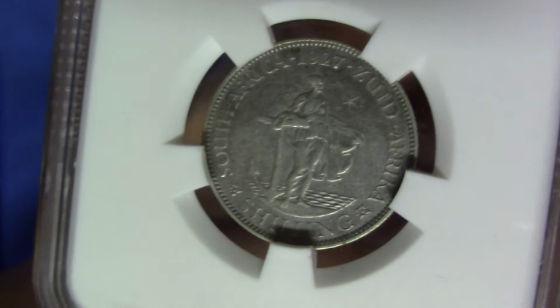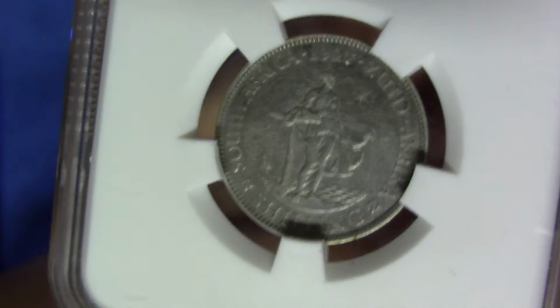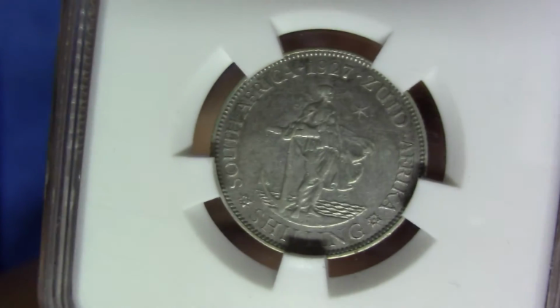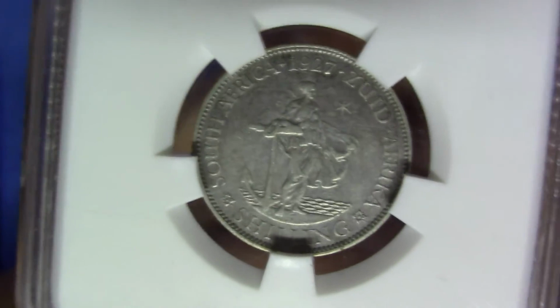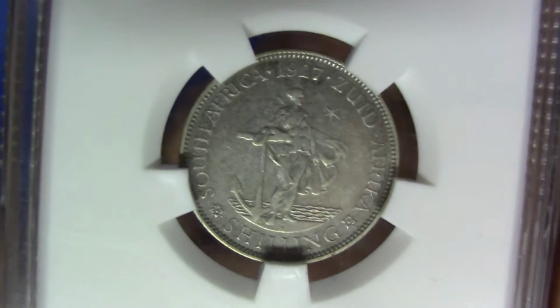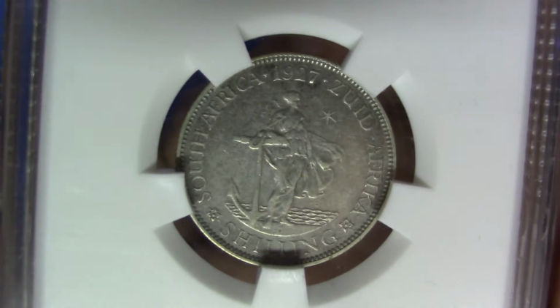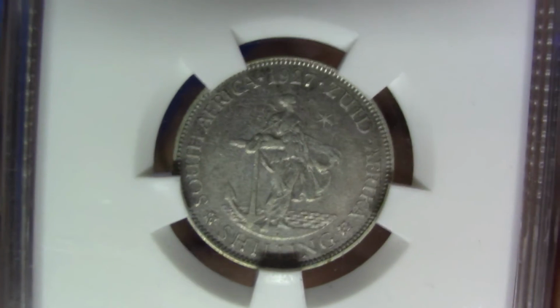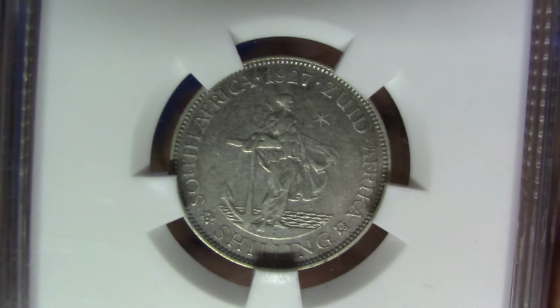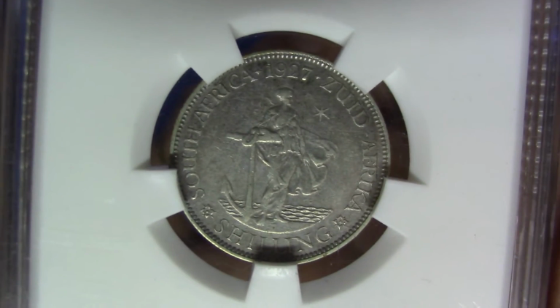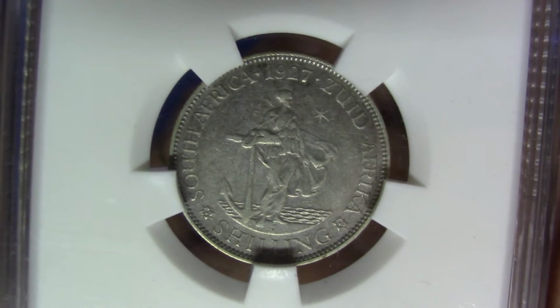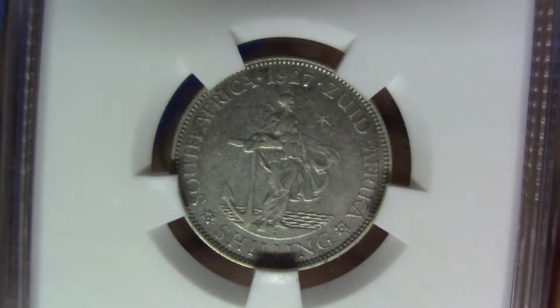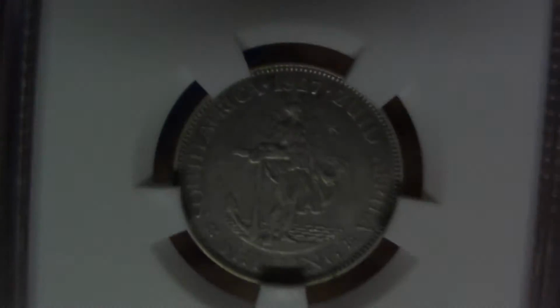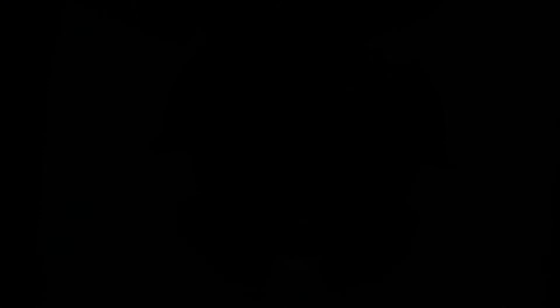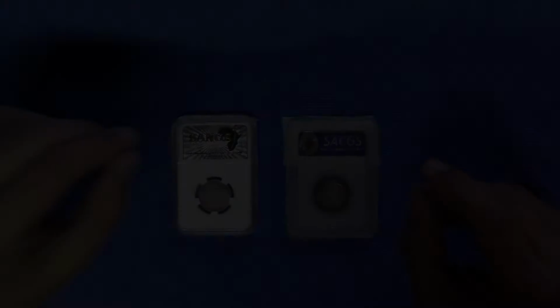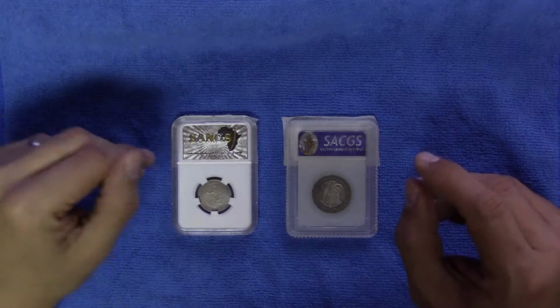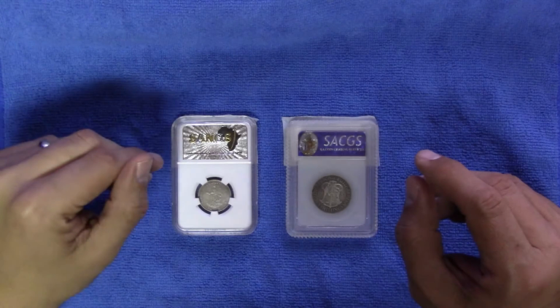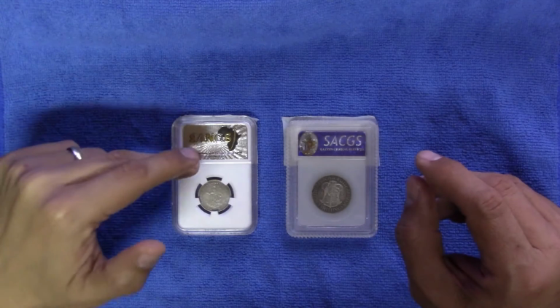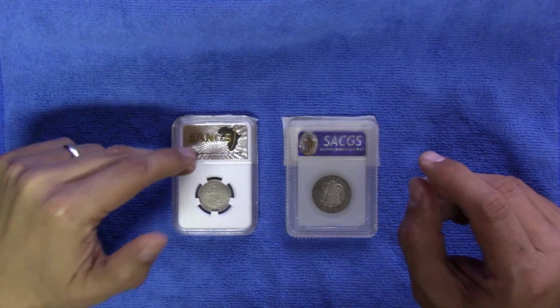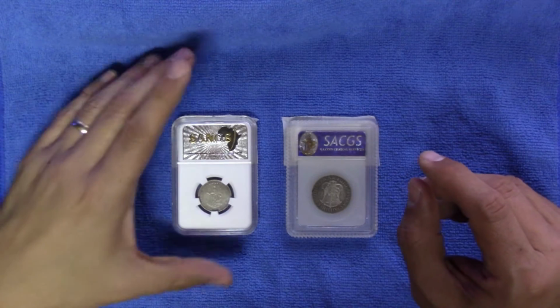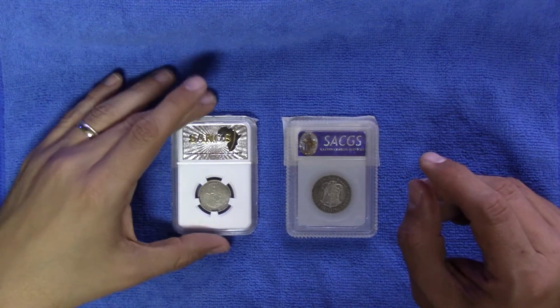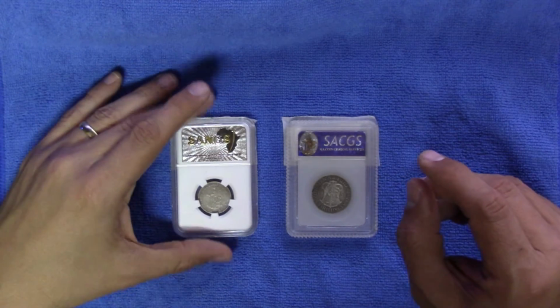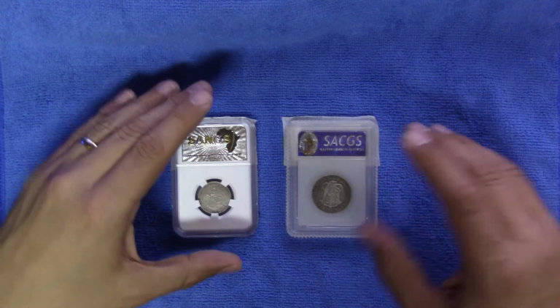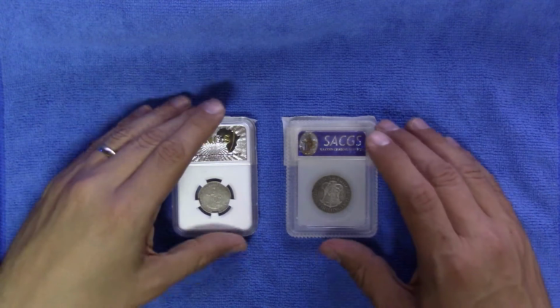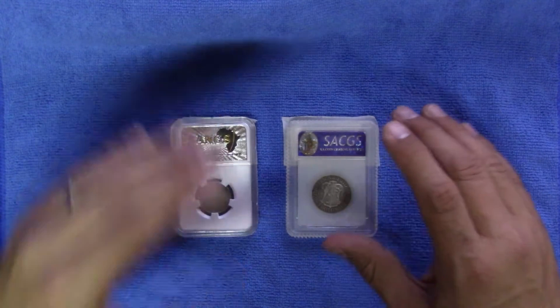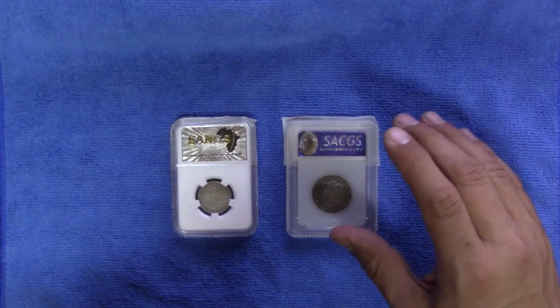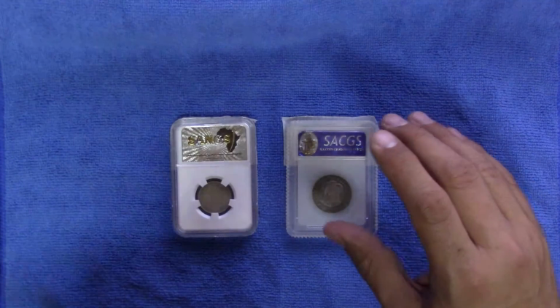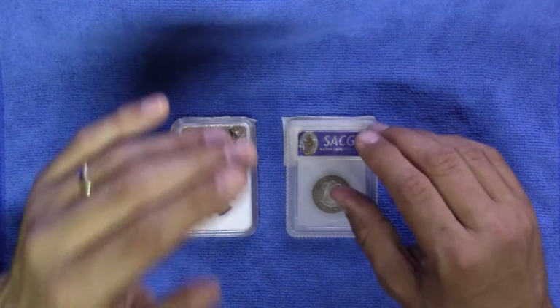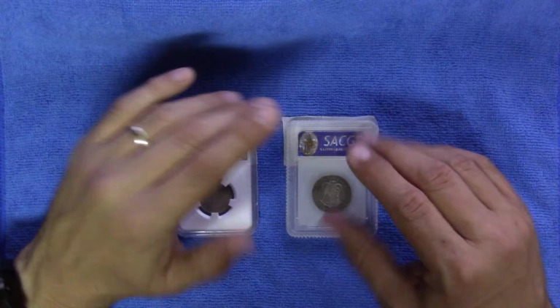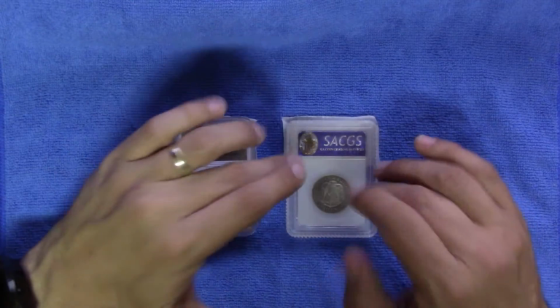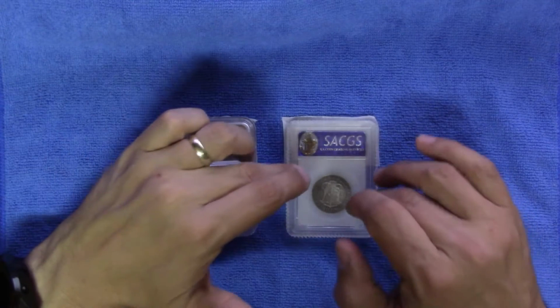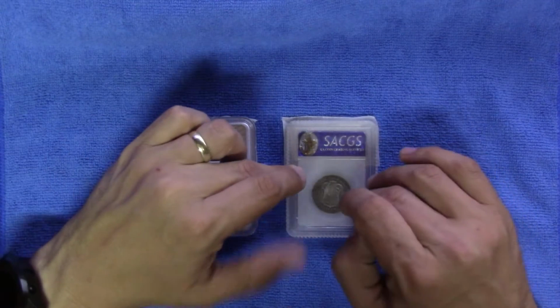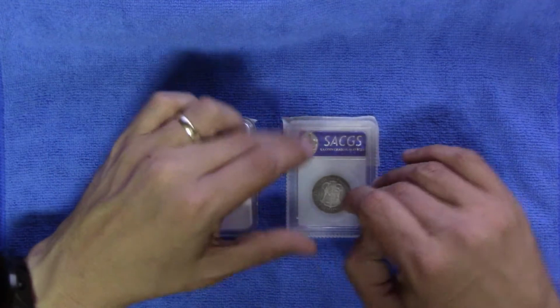So this will be coin number one. So that's coin number one. I hope you've got your grade ready. Let's have a look at the second one.